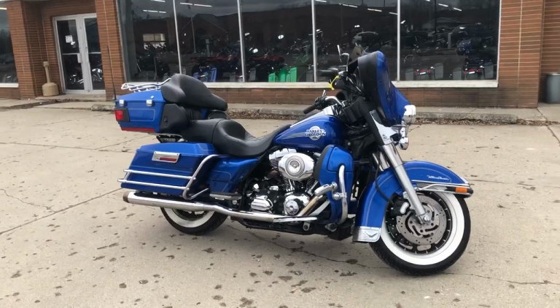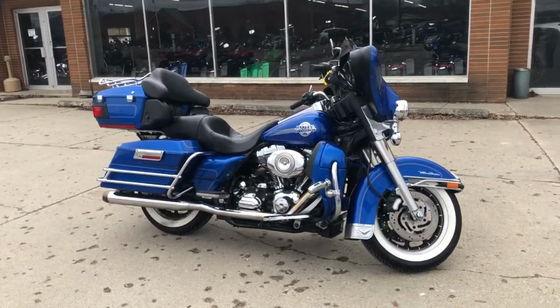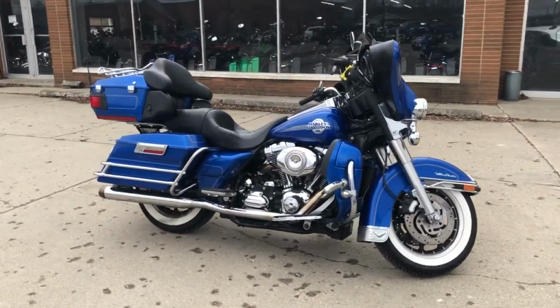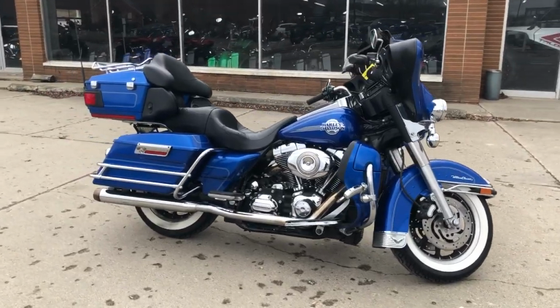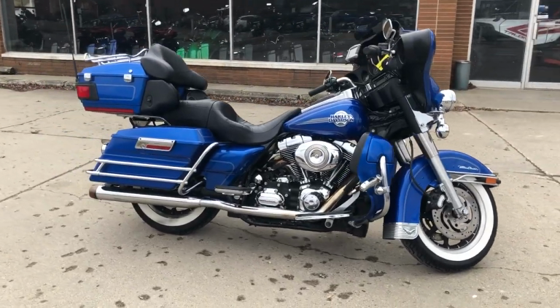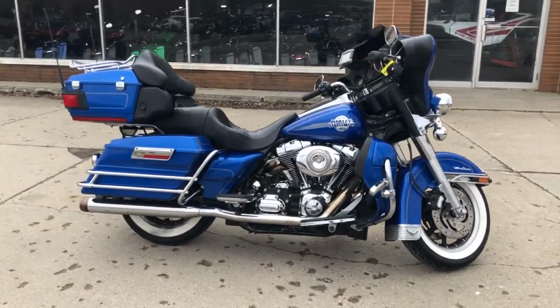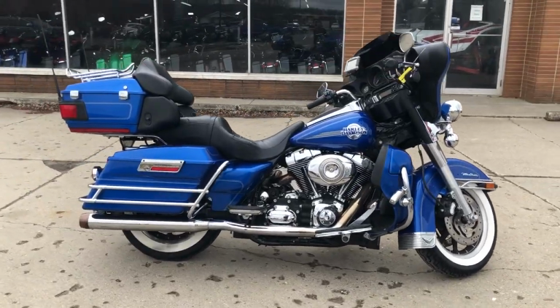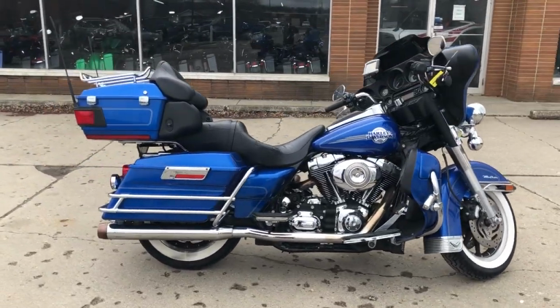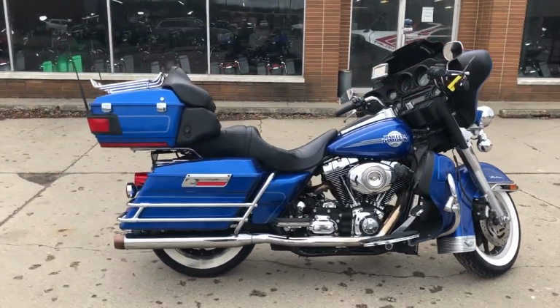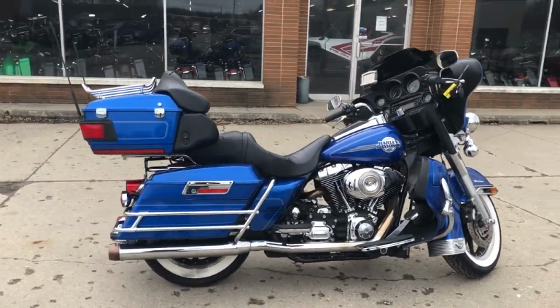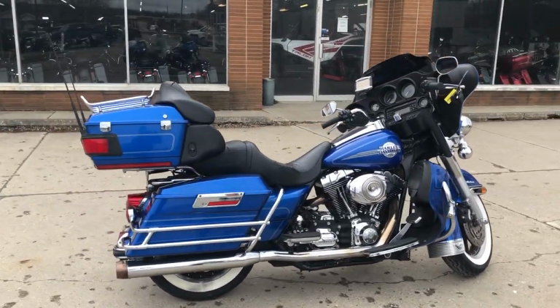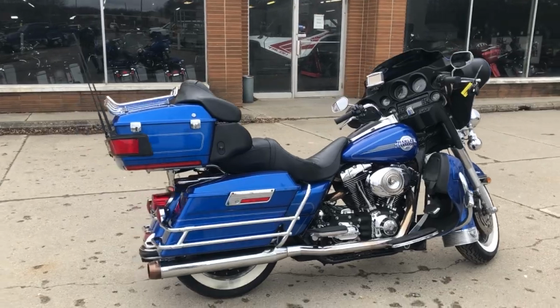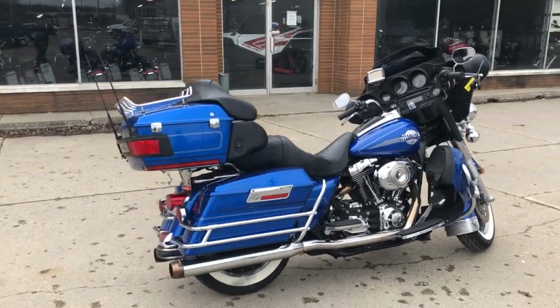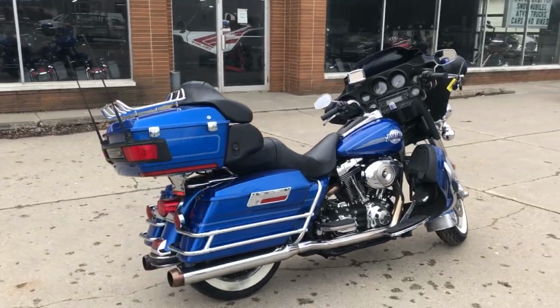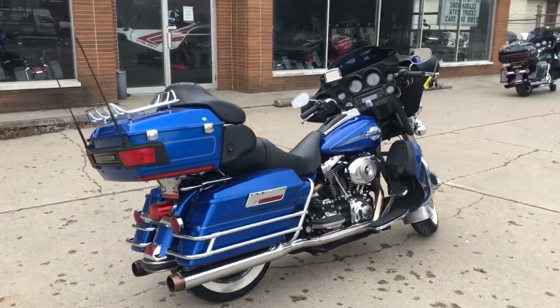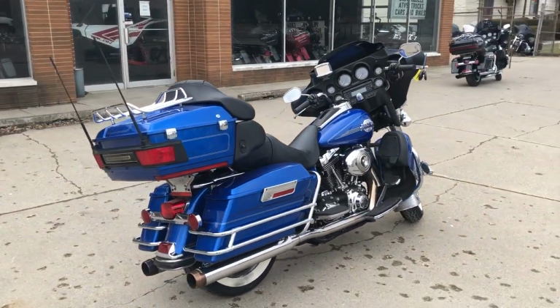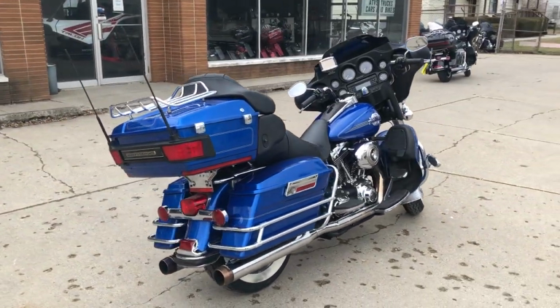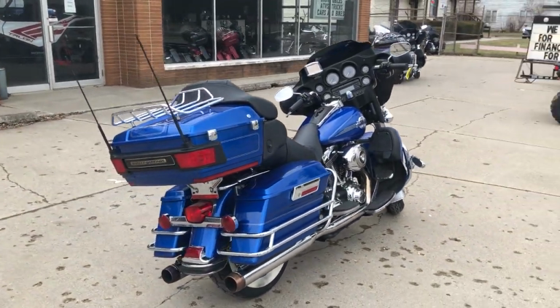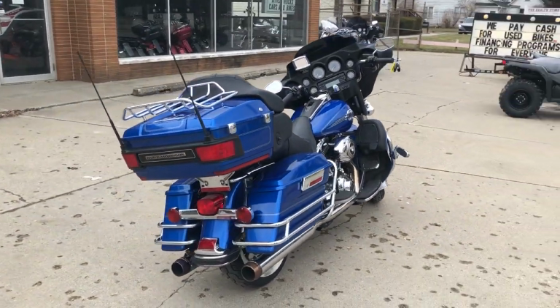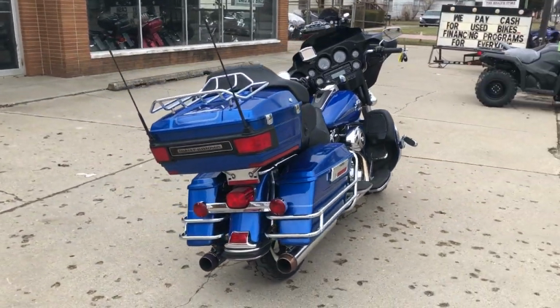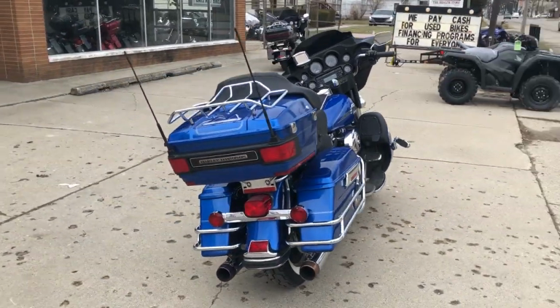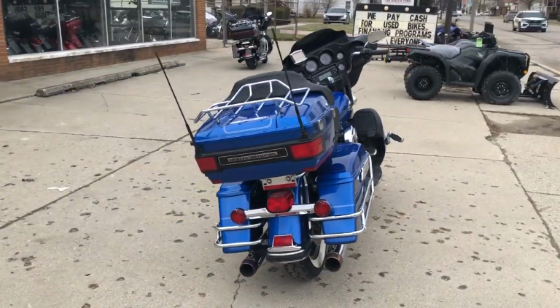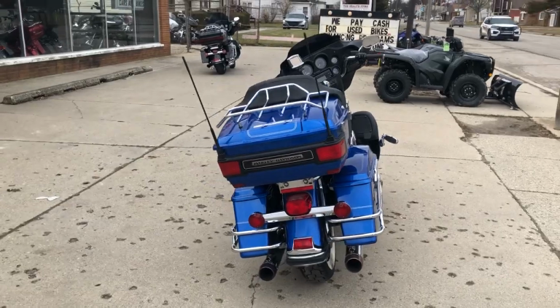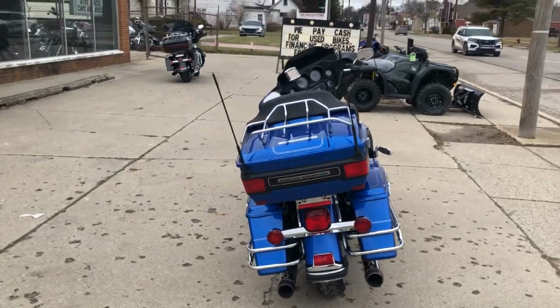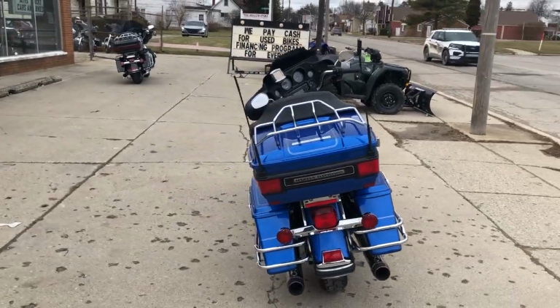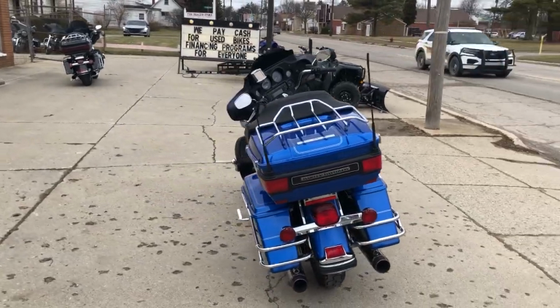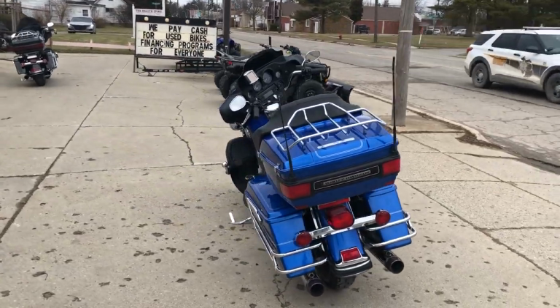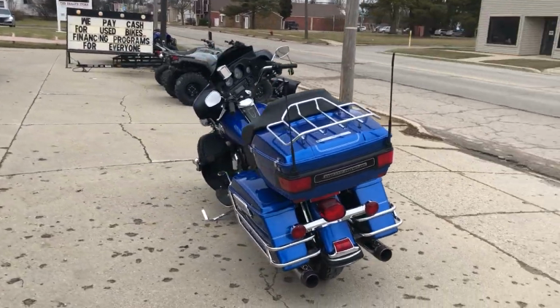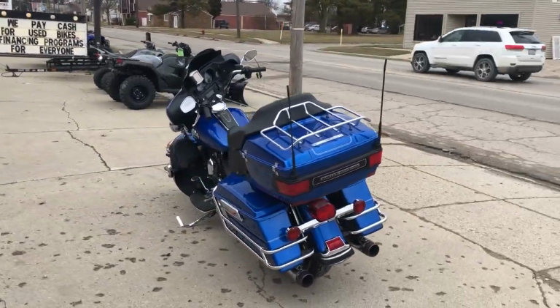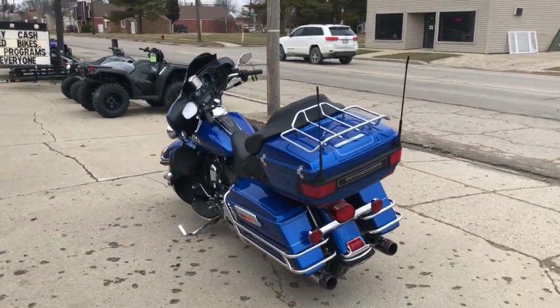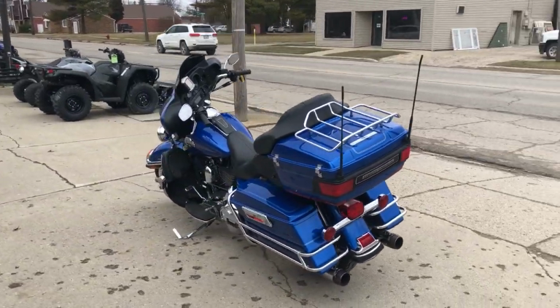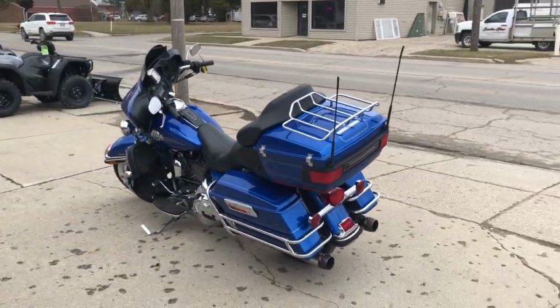ApprovalPowerSports.com here with a used Harley Davidson Ultra Classic for sale in the hard to find color Pacific Blue Pearl. Sharp, clean bike with Garmin Highway Pegs and a dual Reinhardt exhaust that sounds great.